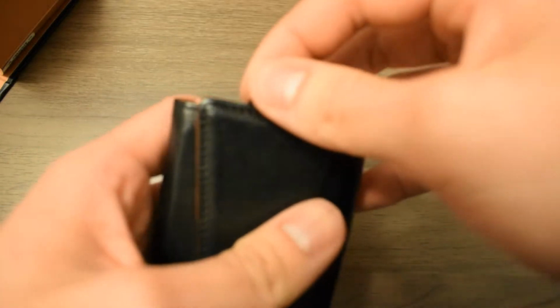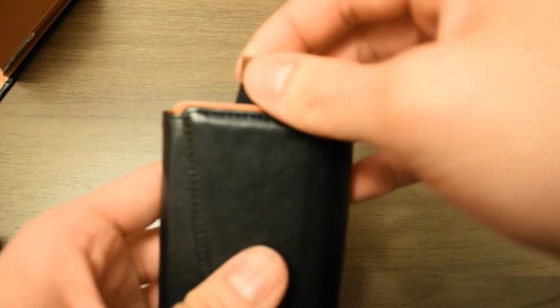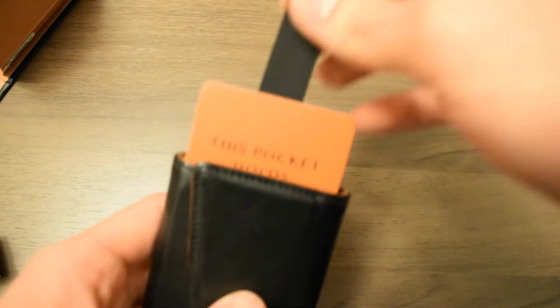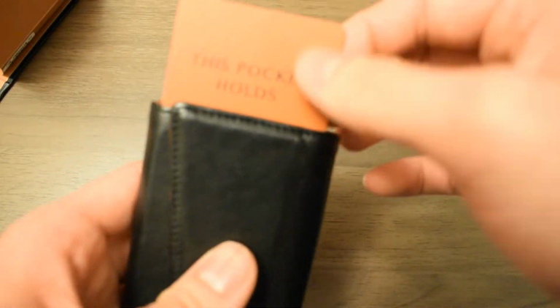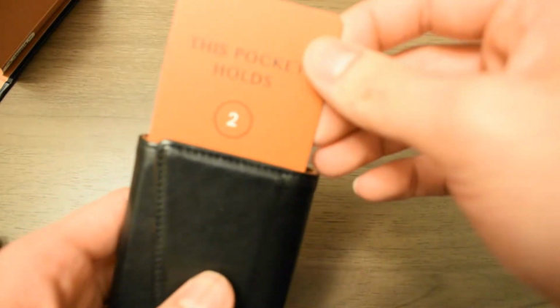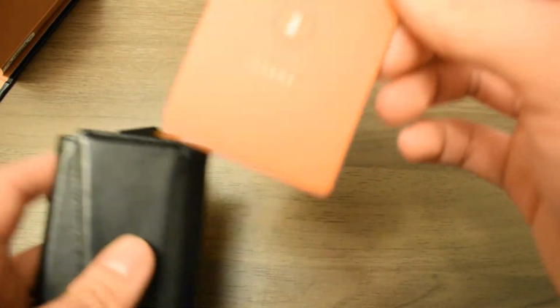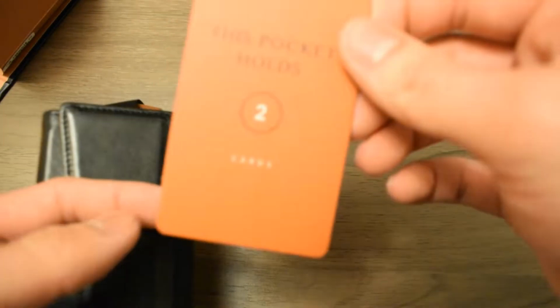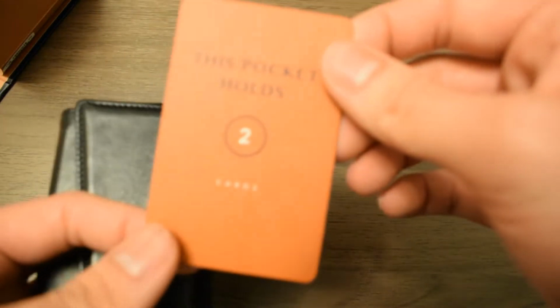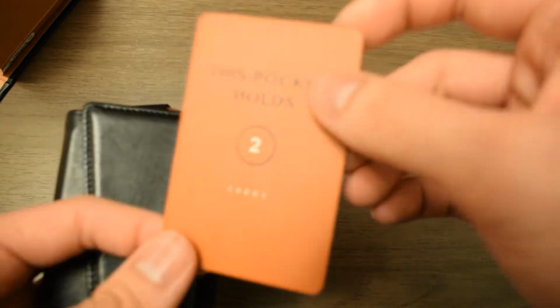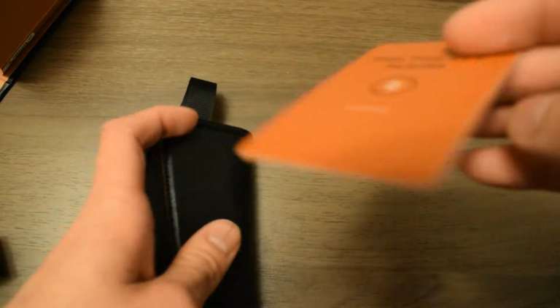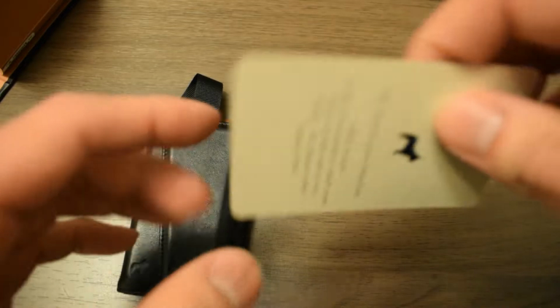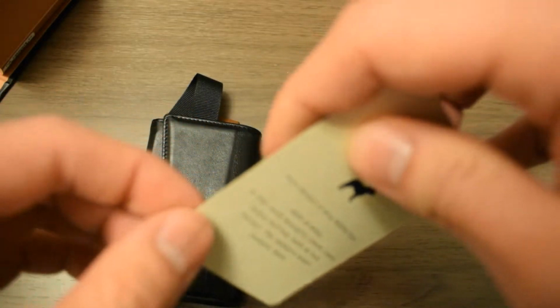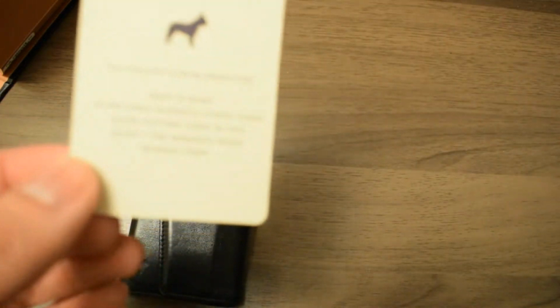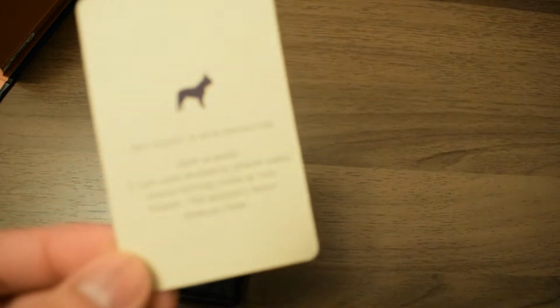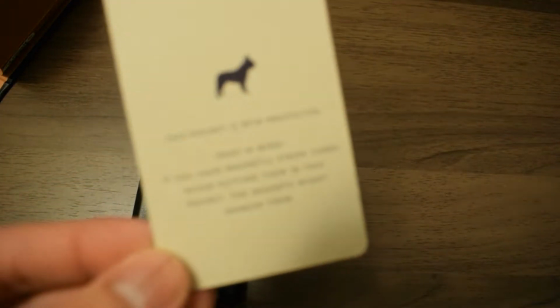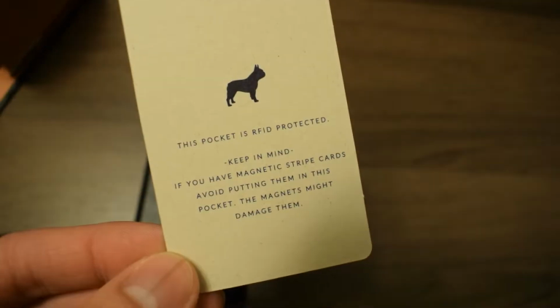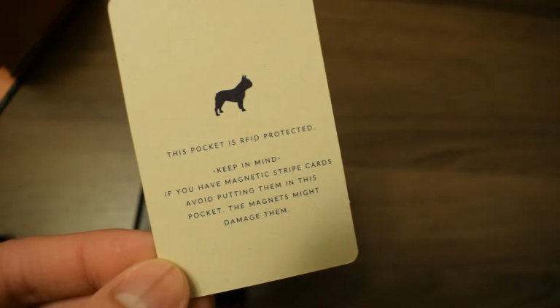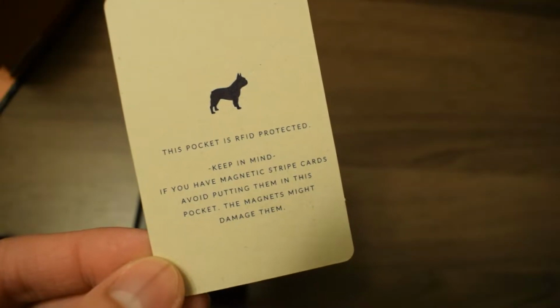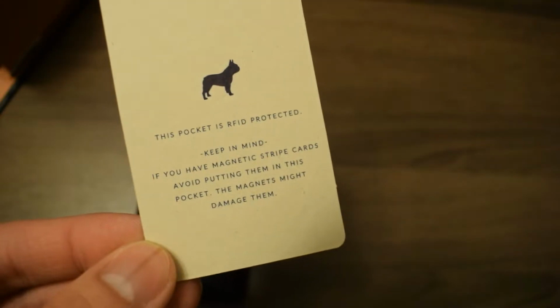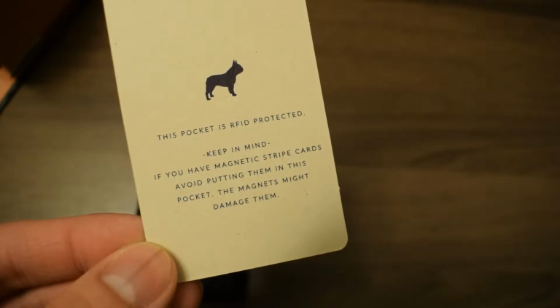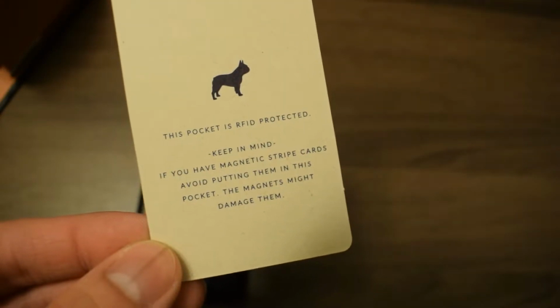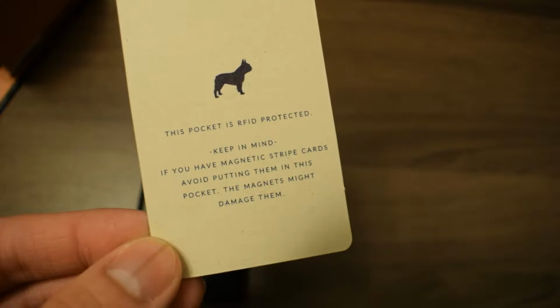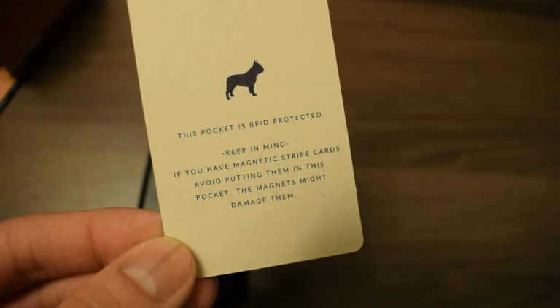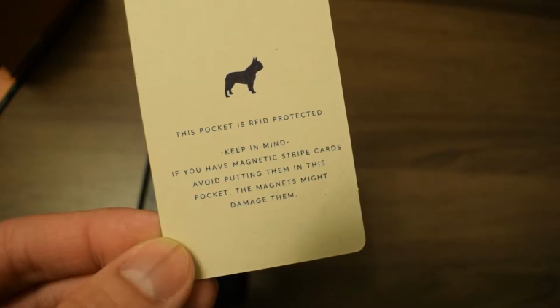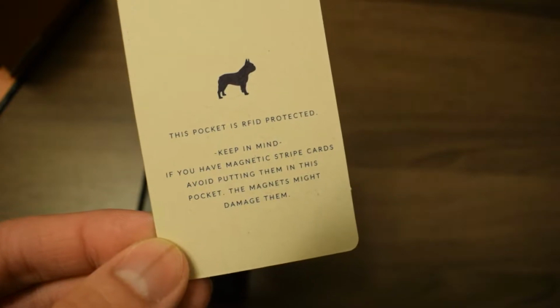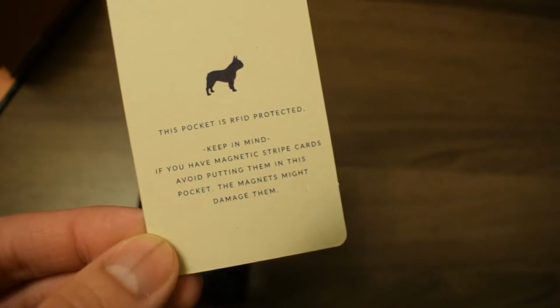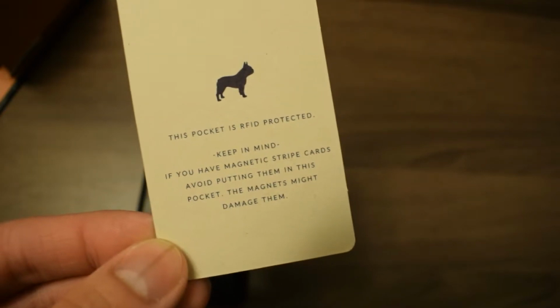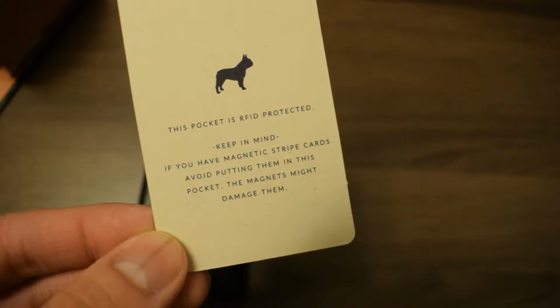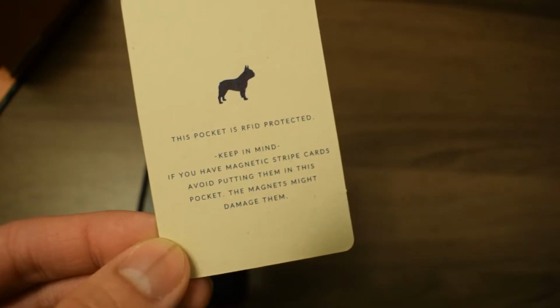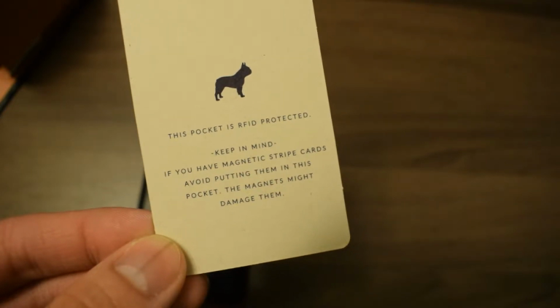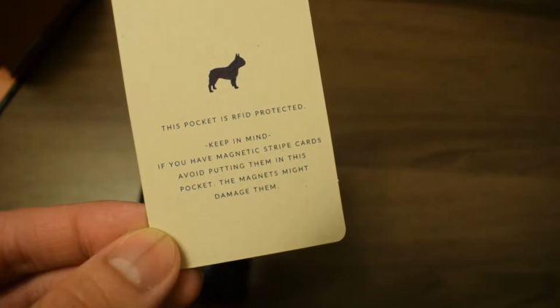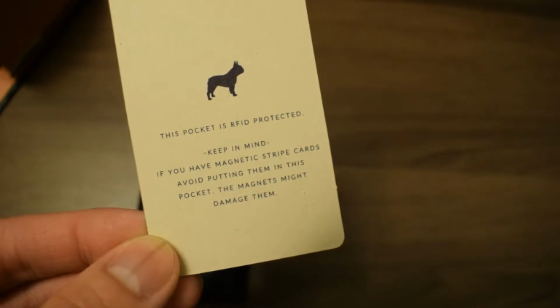Within the first slot you're able to put up to two cards, which are RFID protected, but the people at Frenchy do not recommend you put any cards with a magnetic strip, as that magnet may damage the card's magnetic strips.